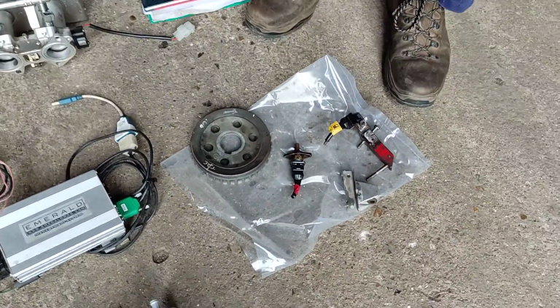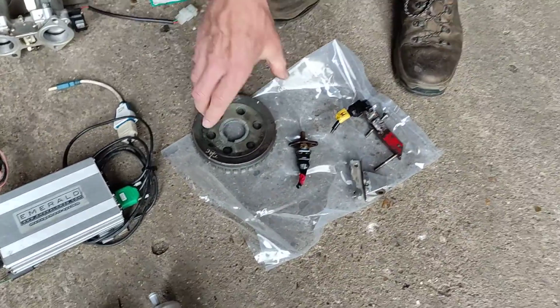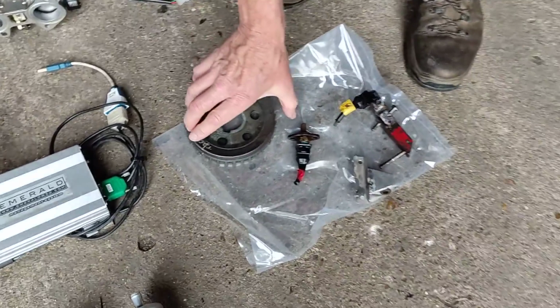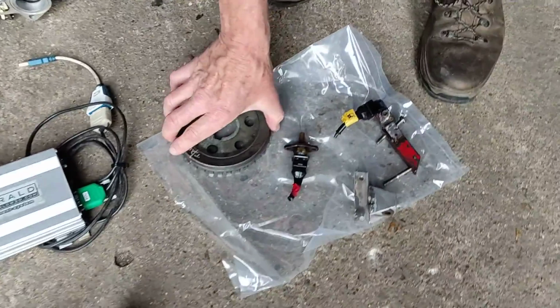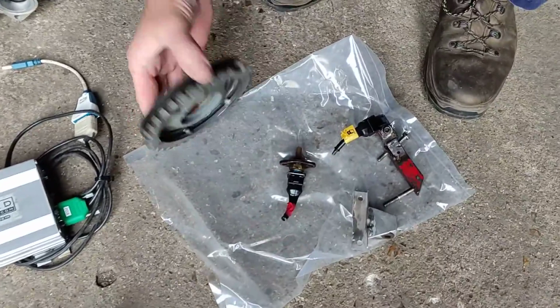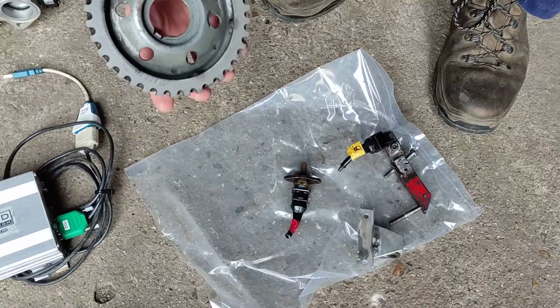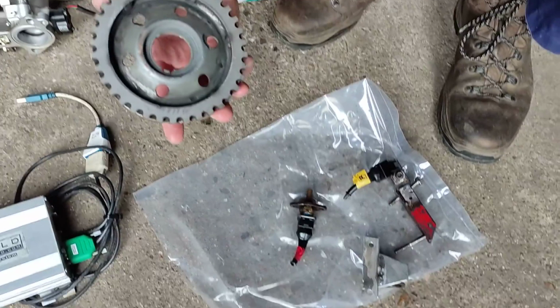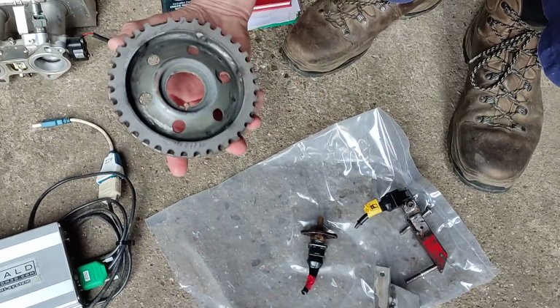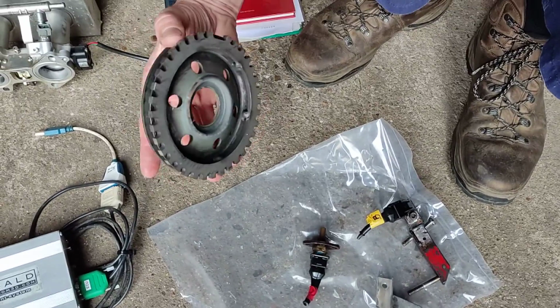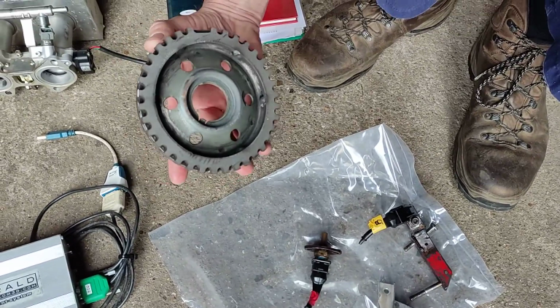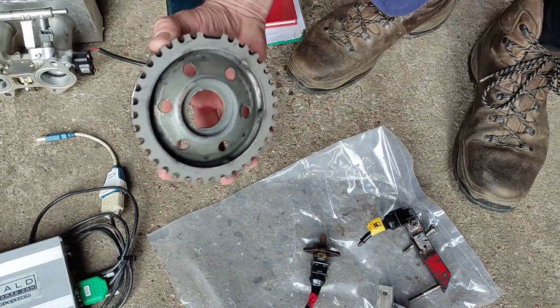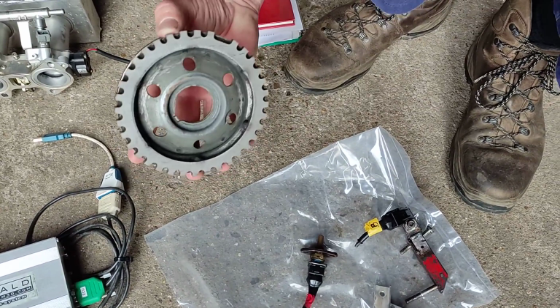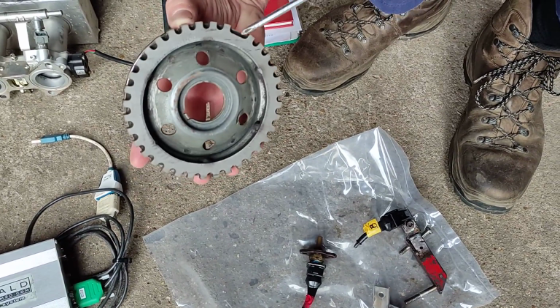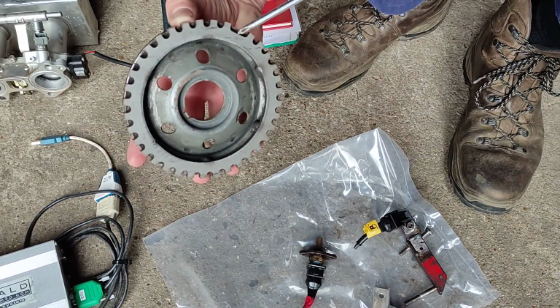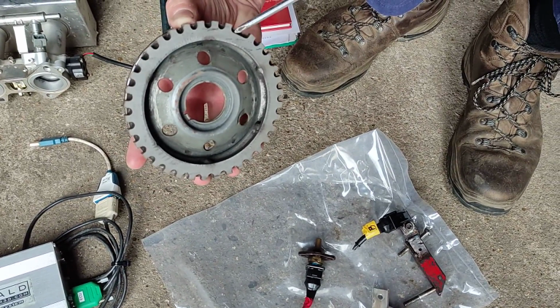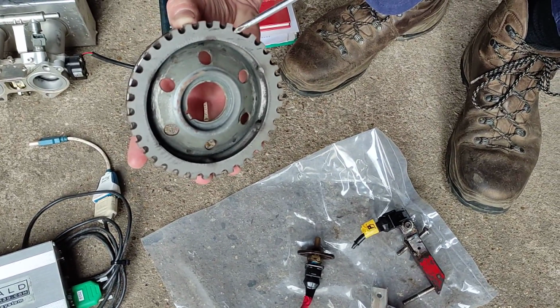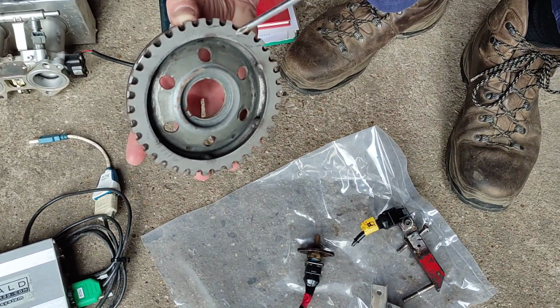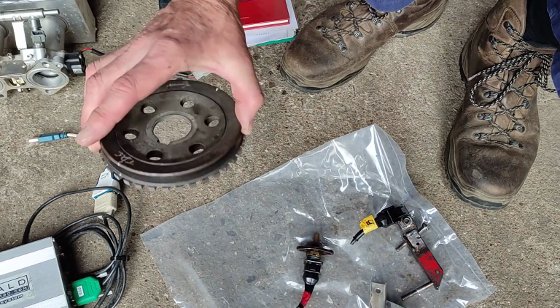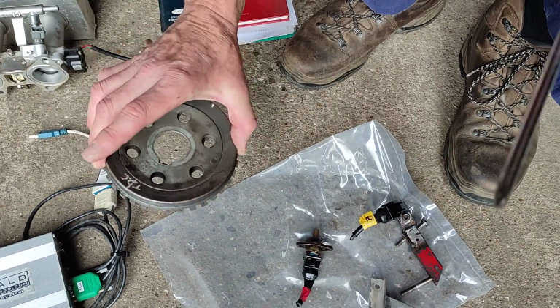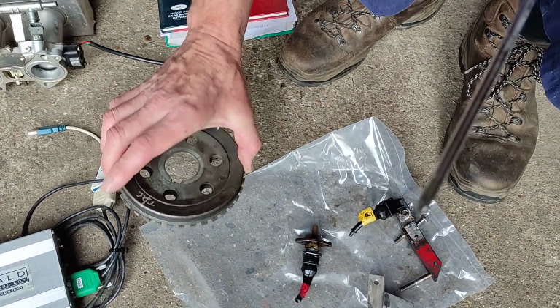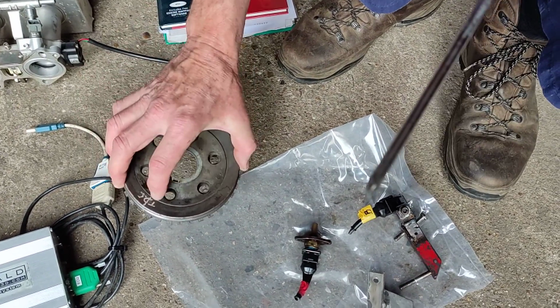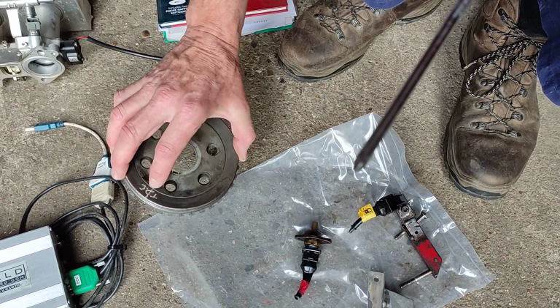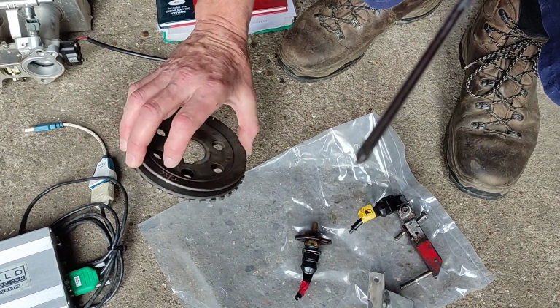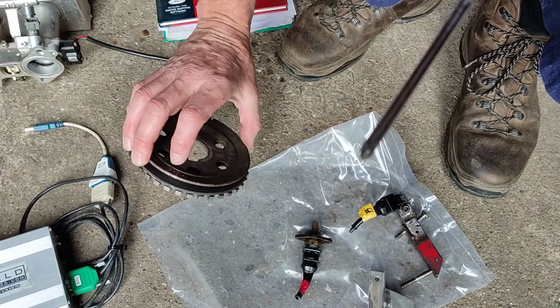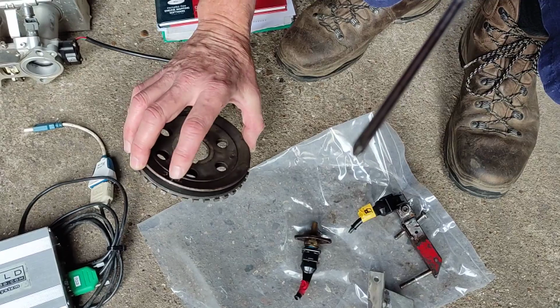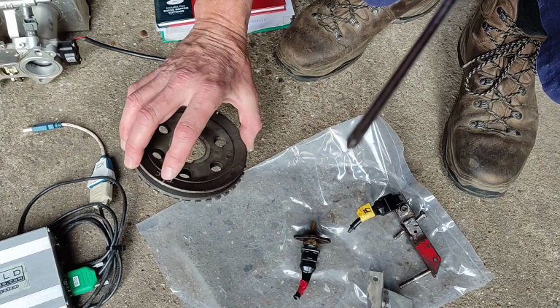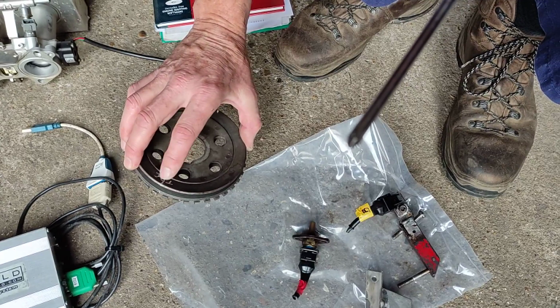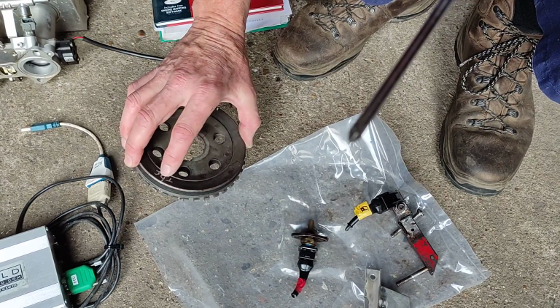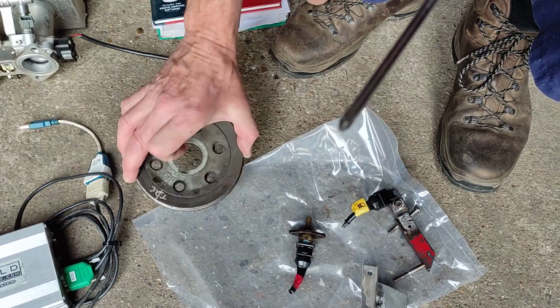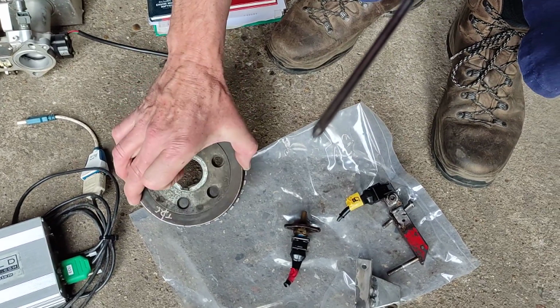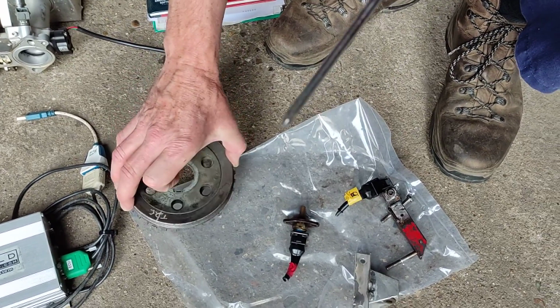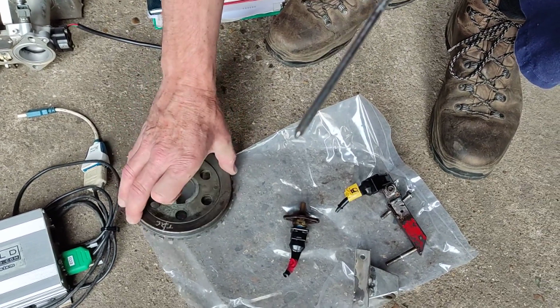There's the trigger wheel. There's its missing cog, and TDC is marked for you.